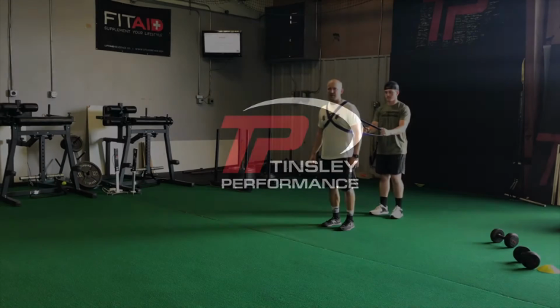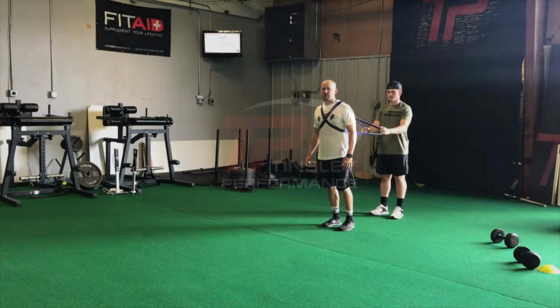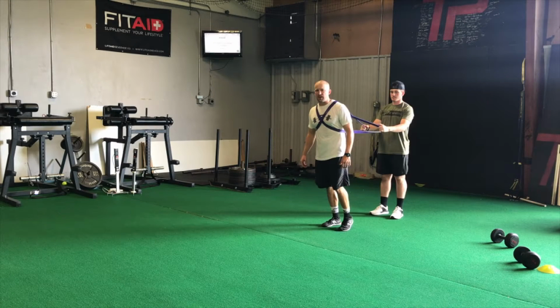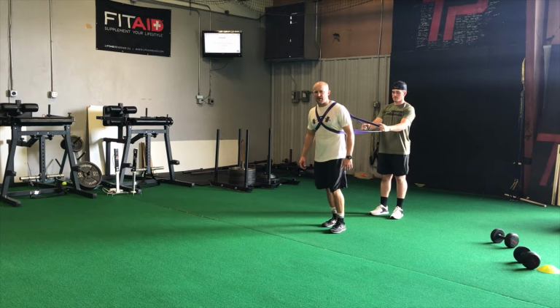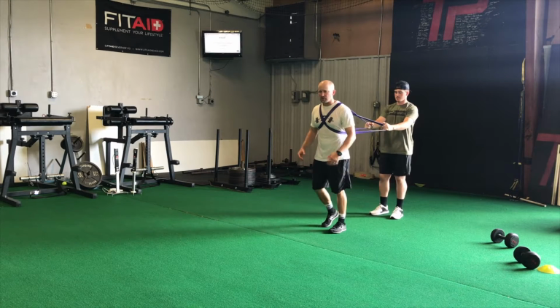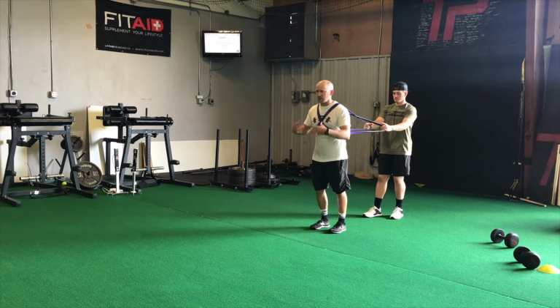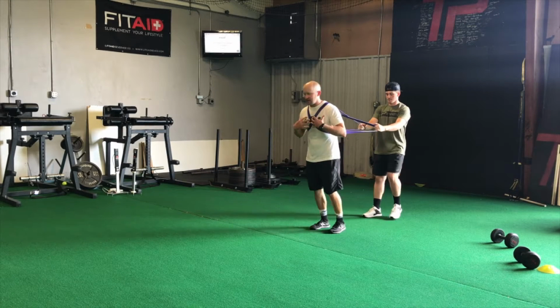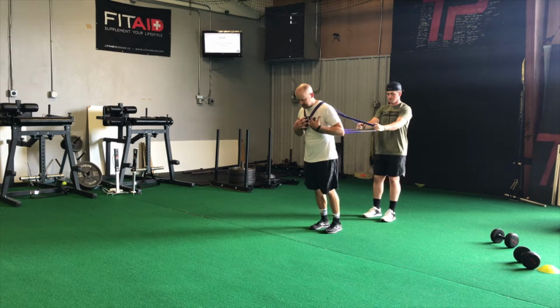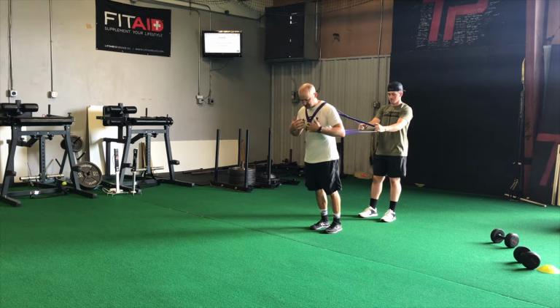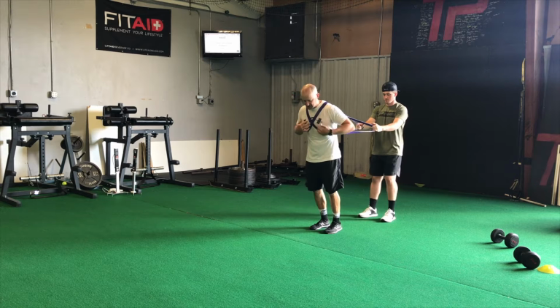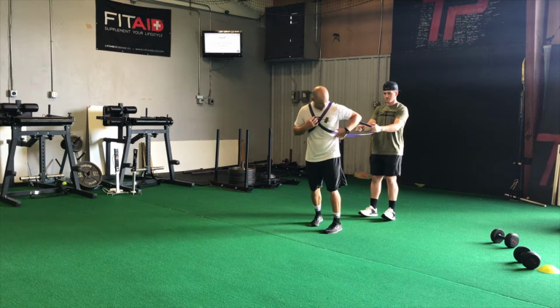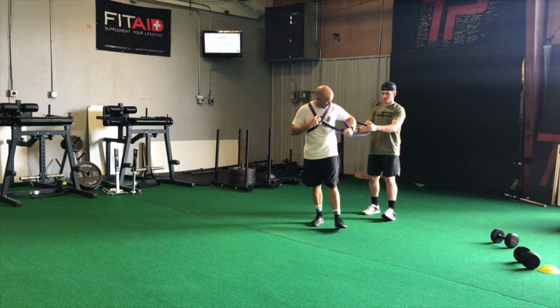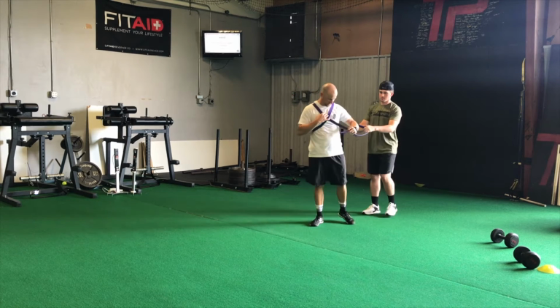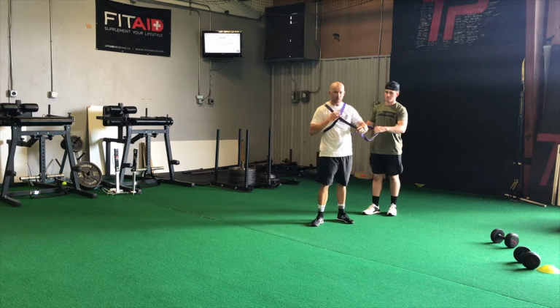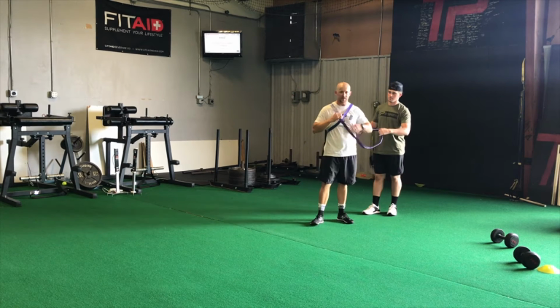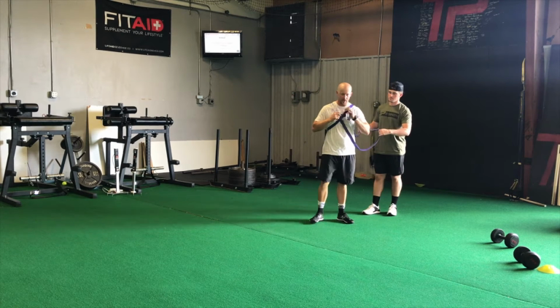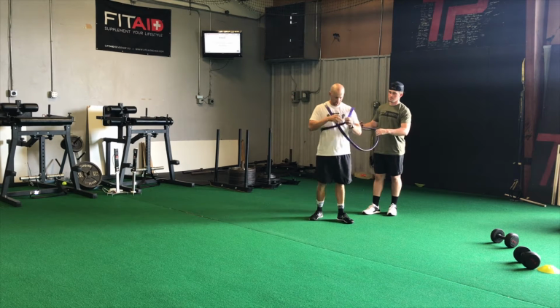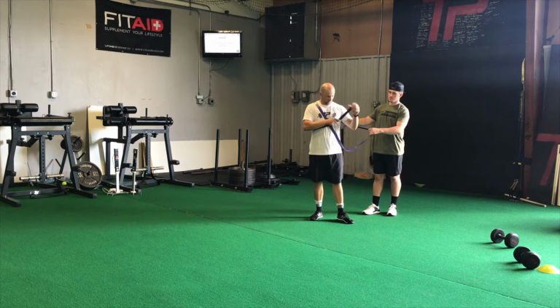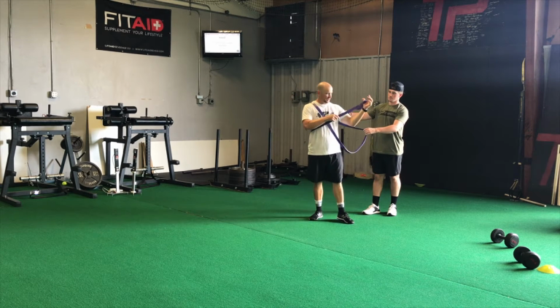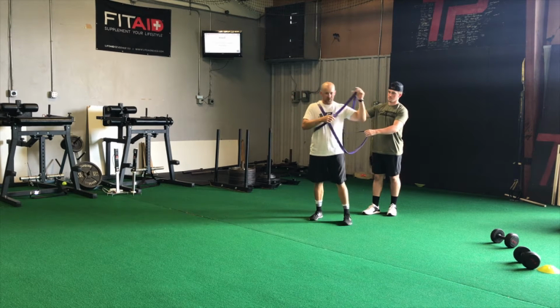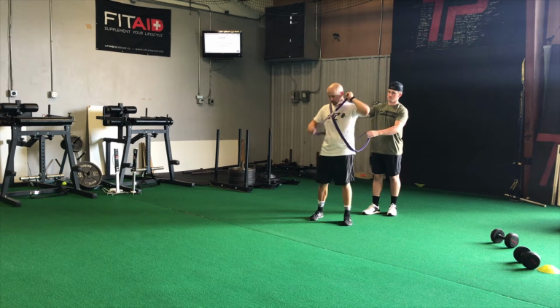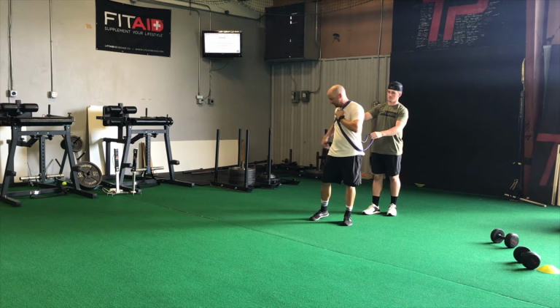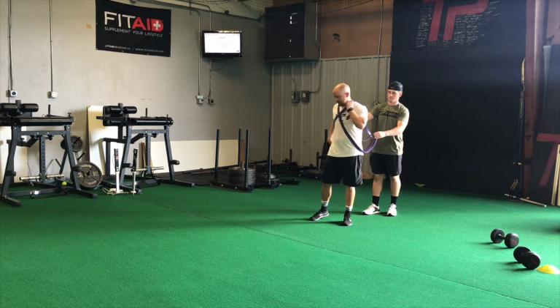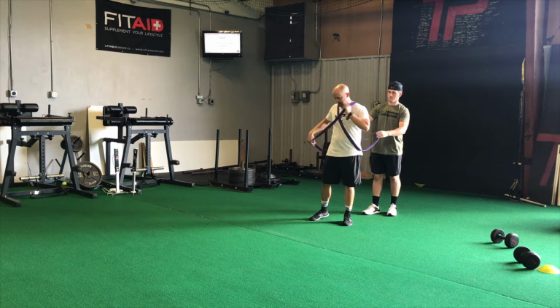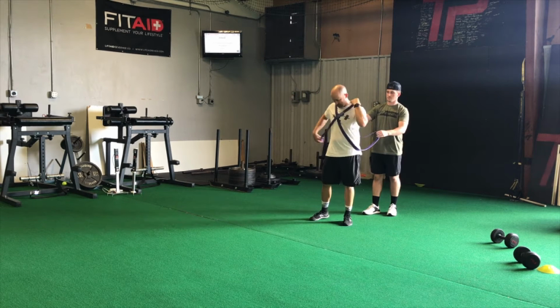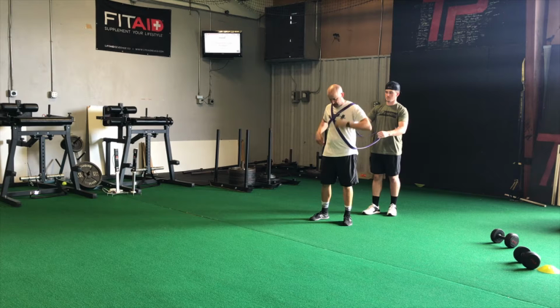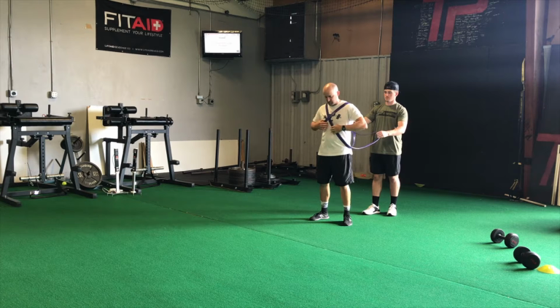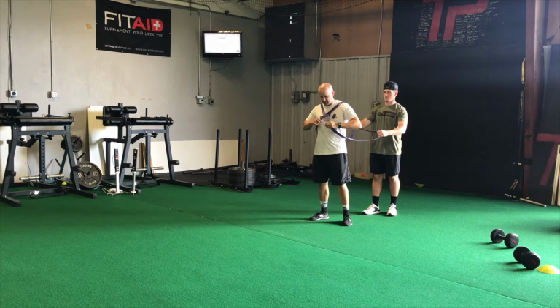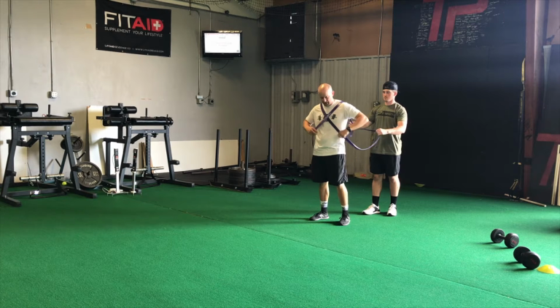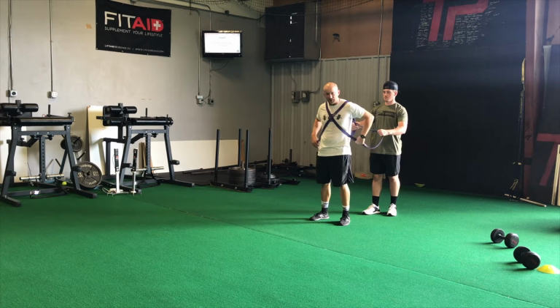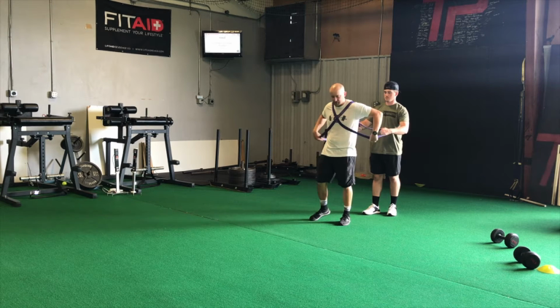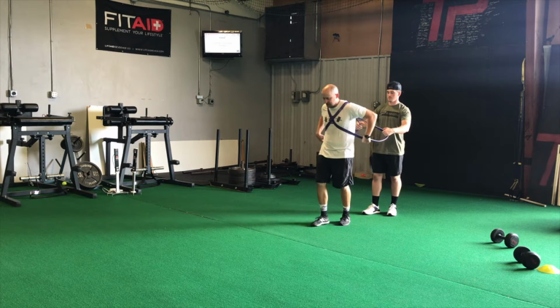Here's our band-resisted A-march. The athlete has the resistance with two bands: one band goes over this shoulder going one way, and the opposite band goes in the opposite direction, creating an X across the chest.